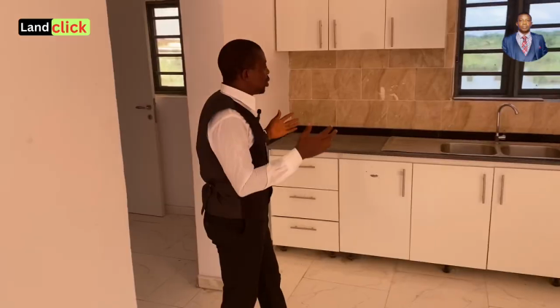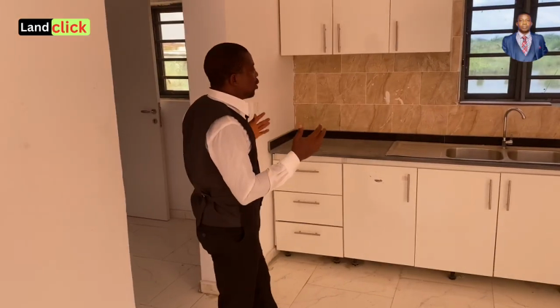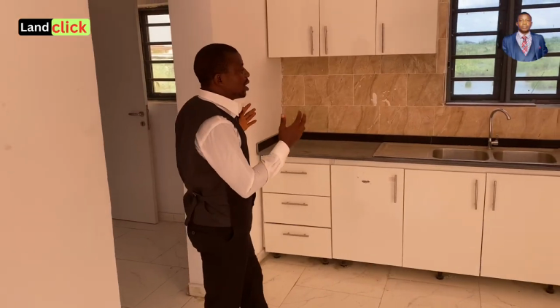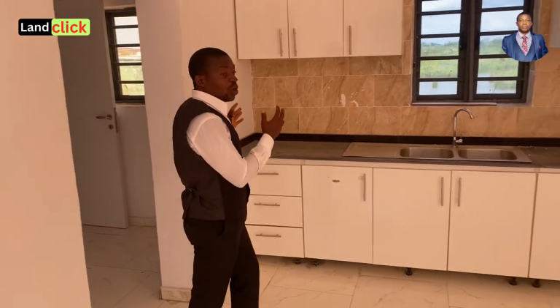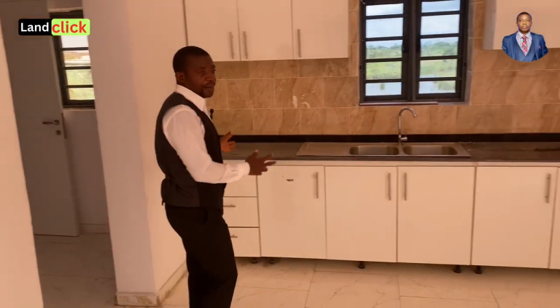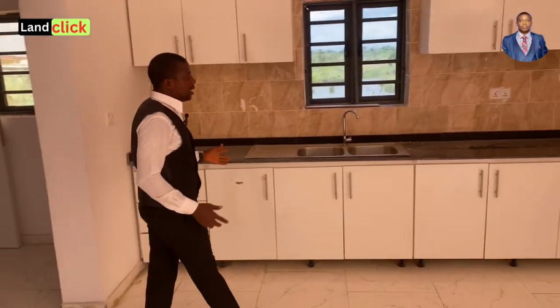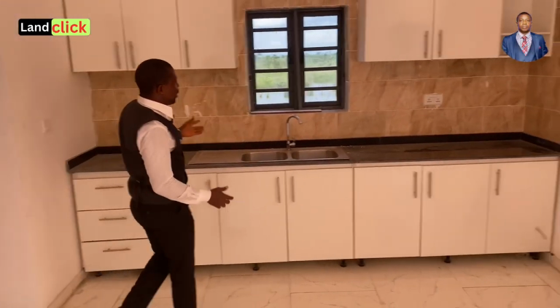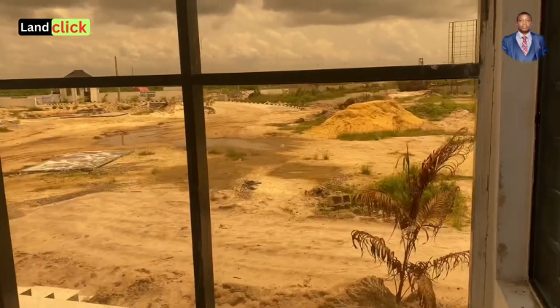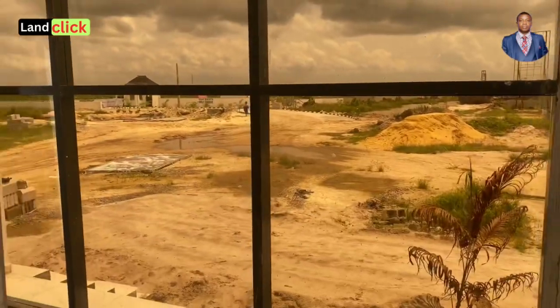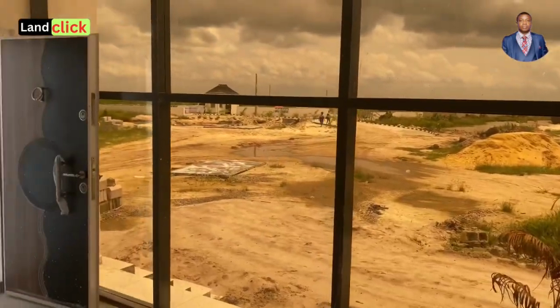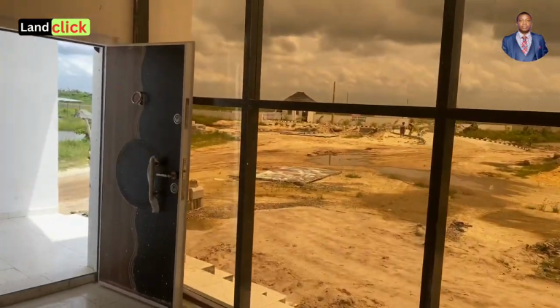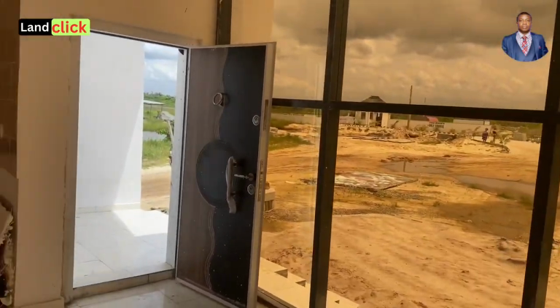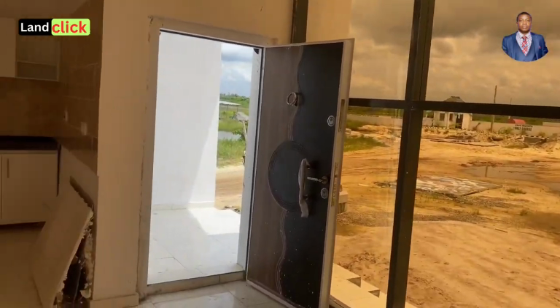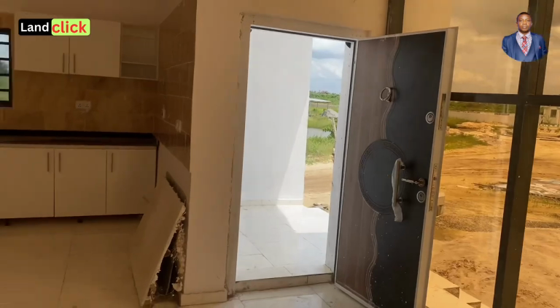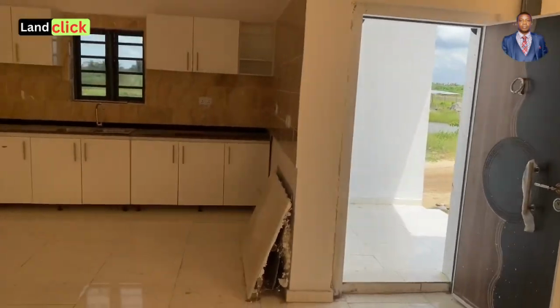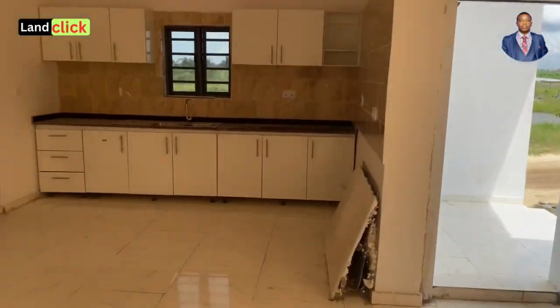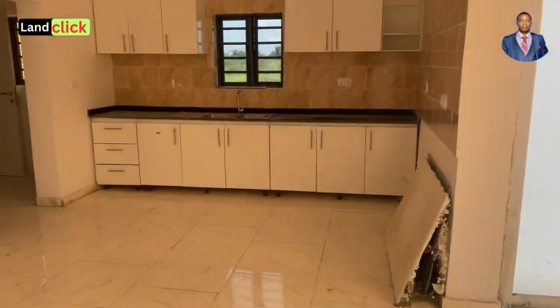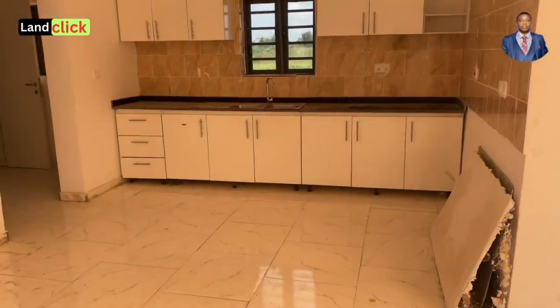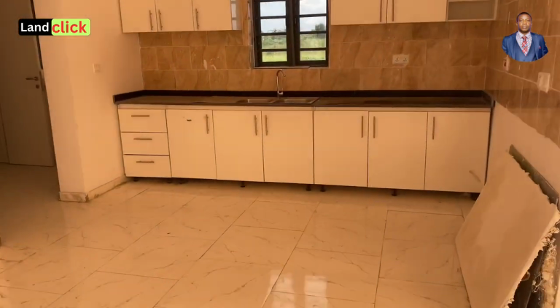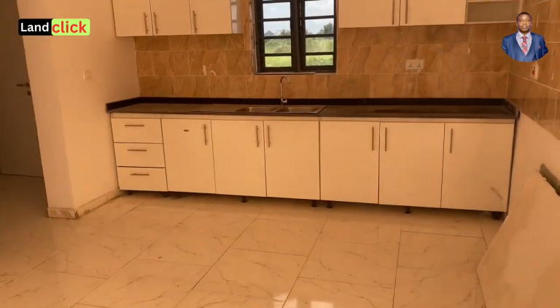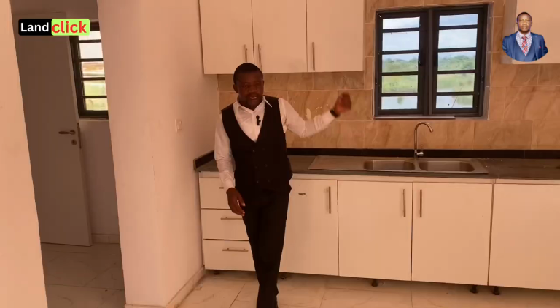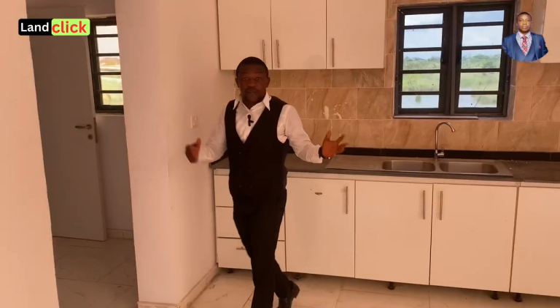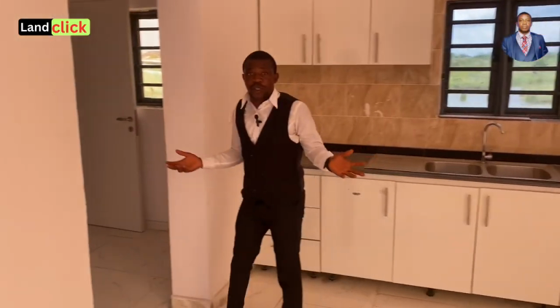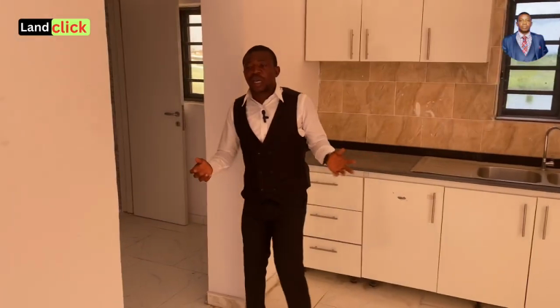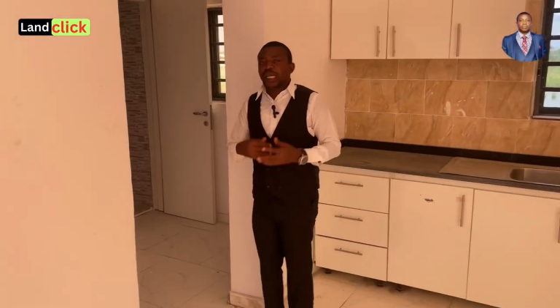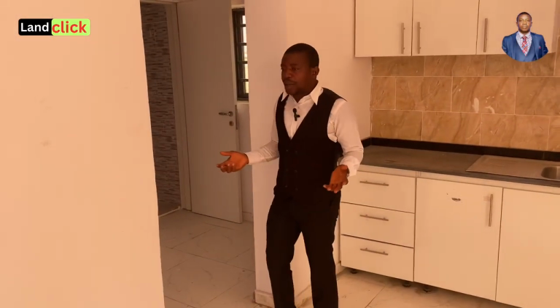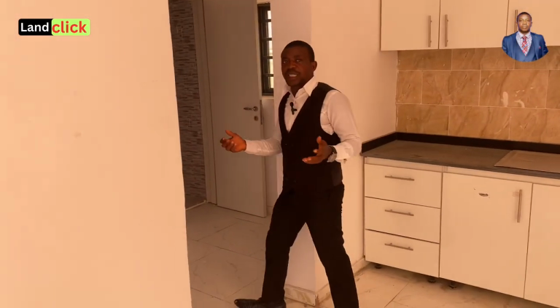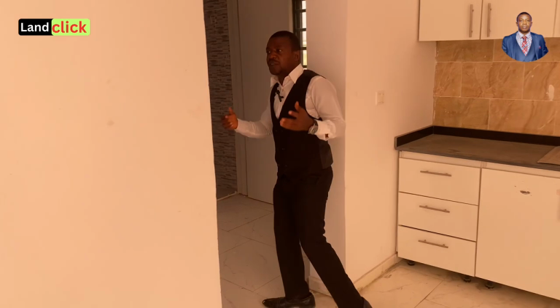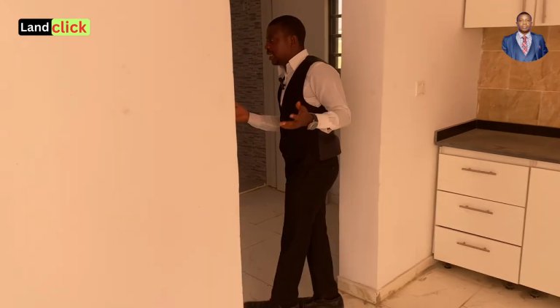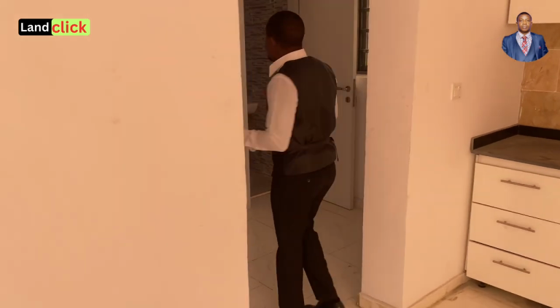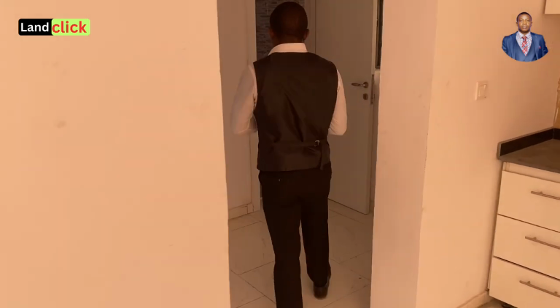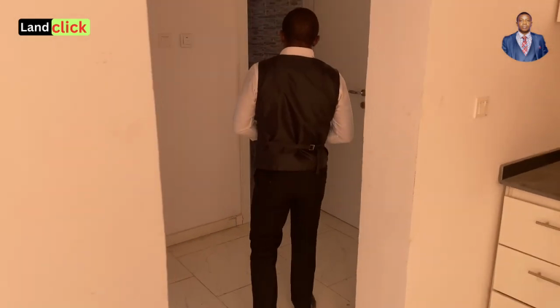We also have an open kitchen concept here. You can just be cooking and serve your guests in the sitting room — very, very spacious. One thing I like about it is how spacious it is.